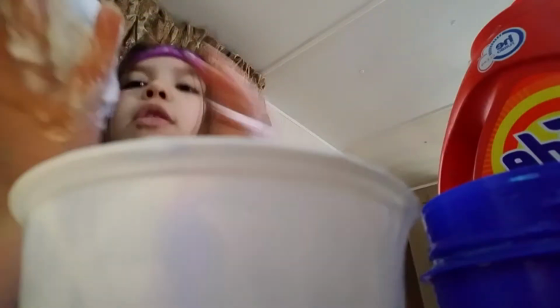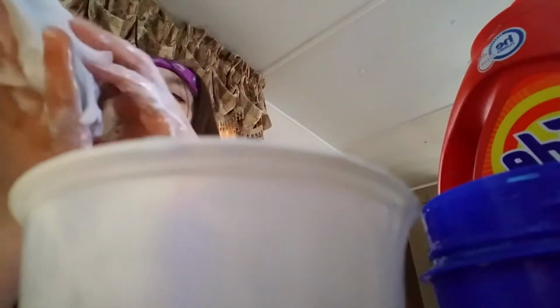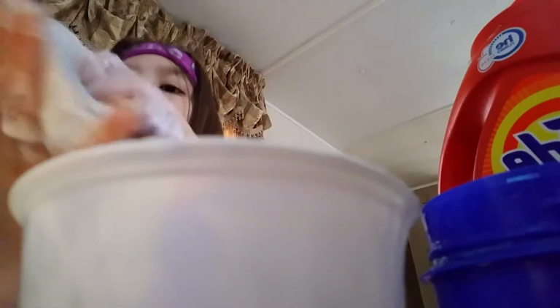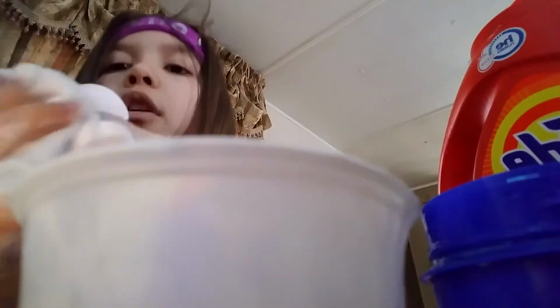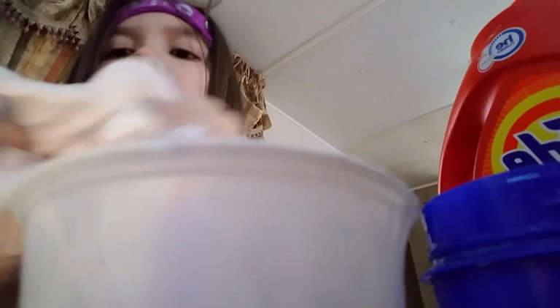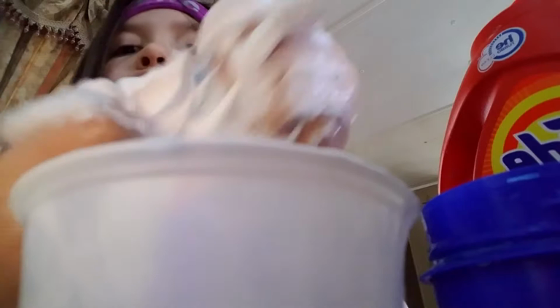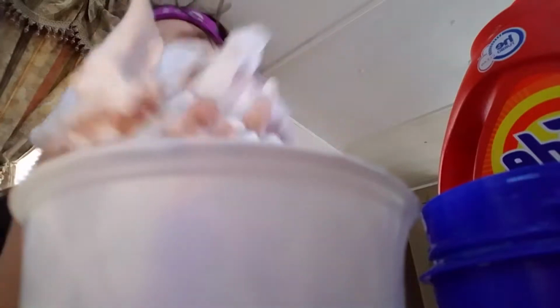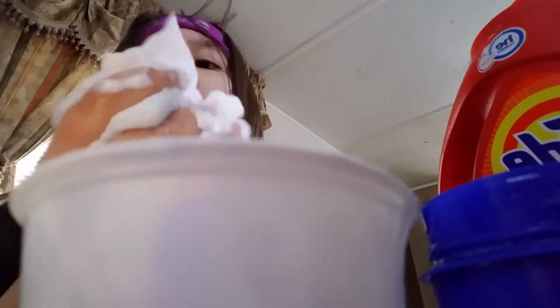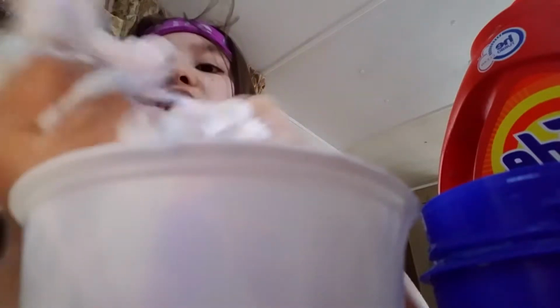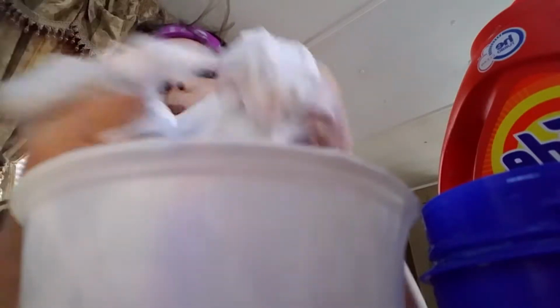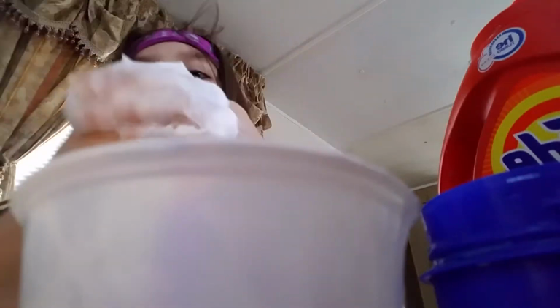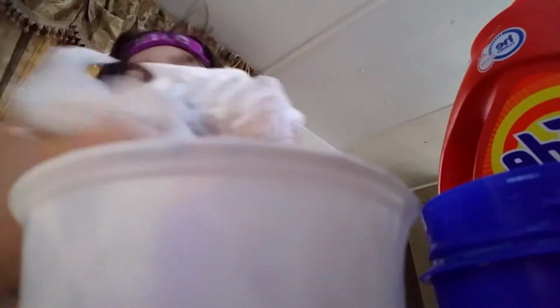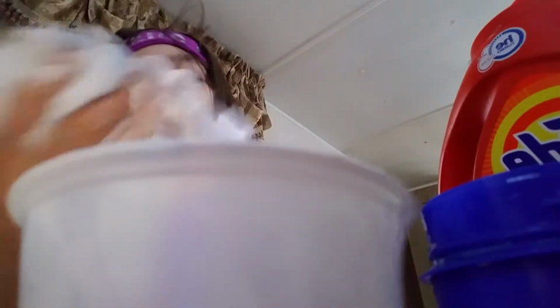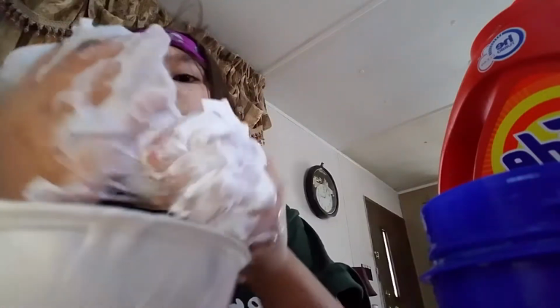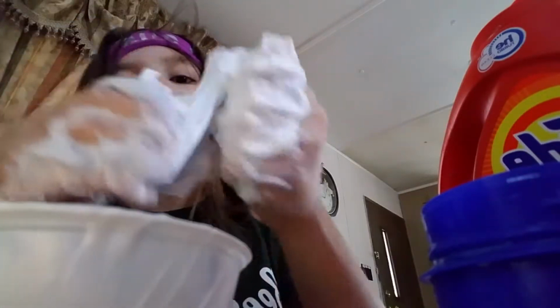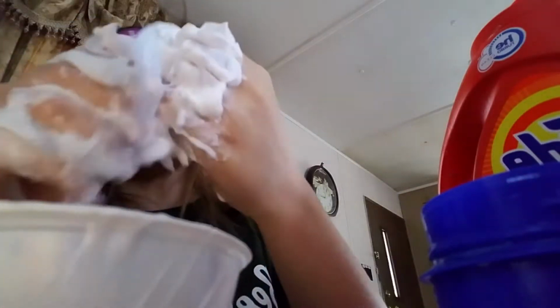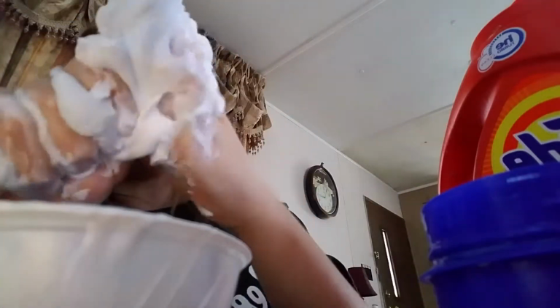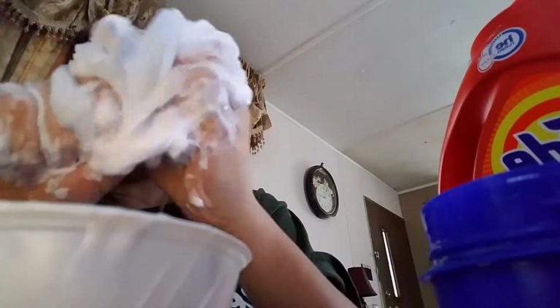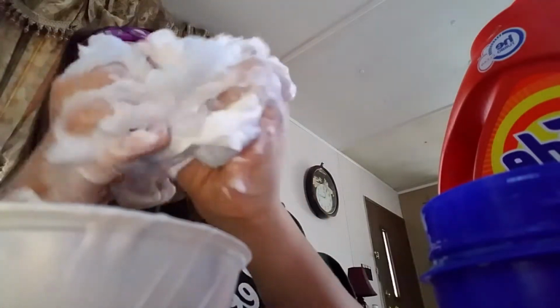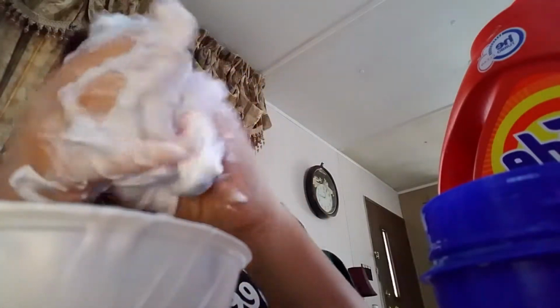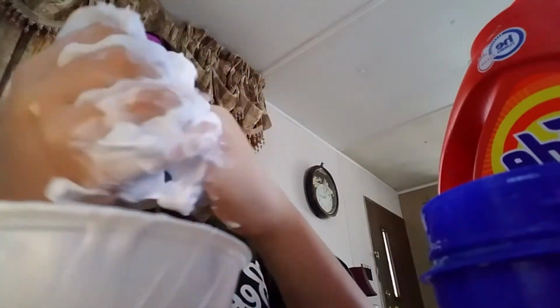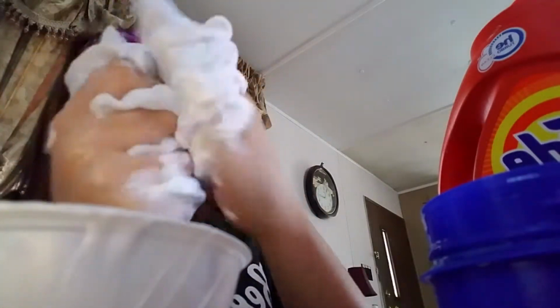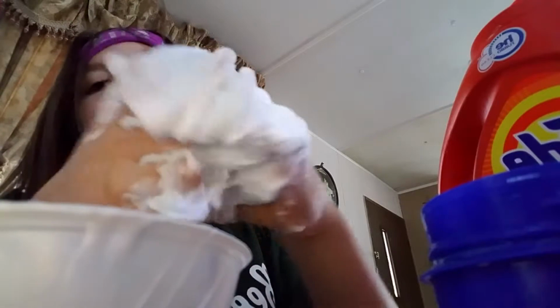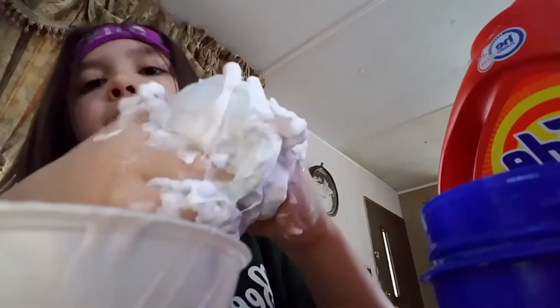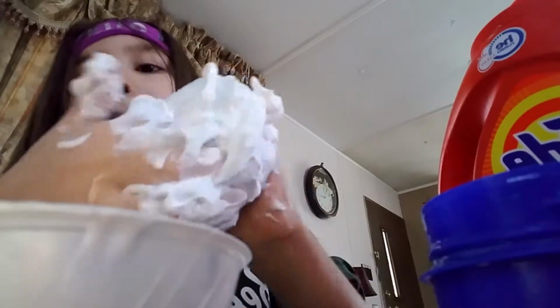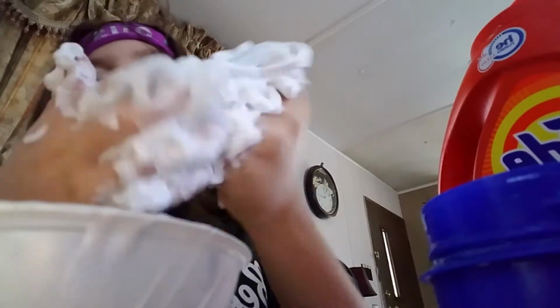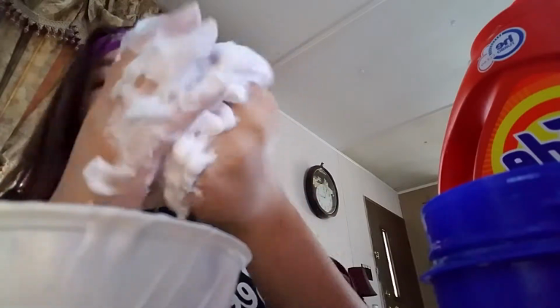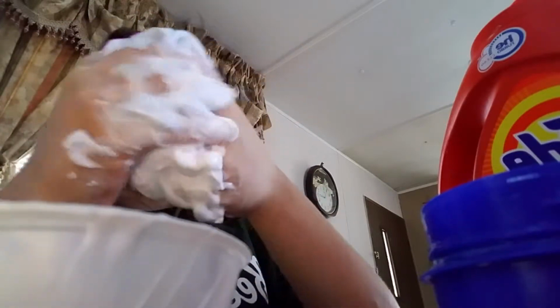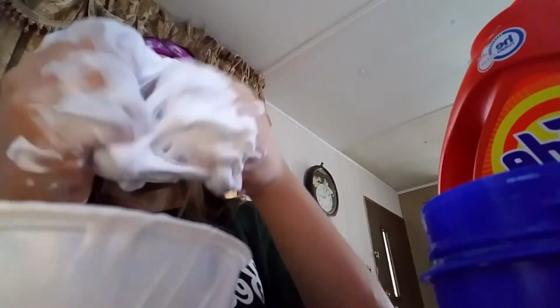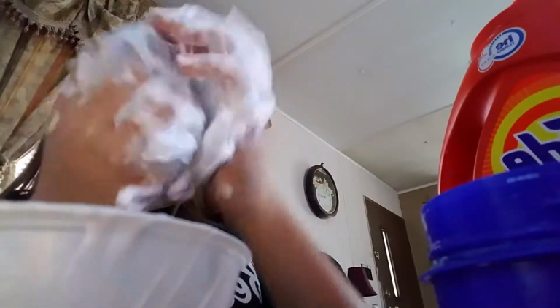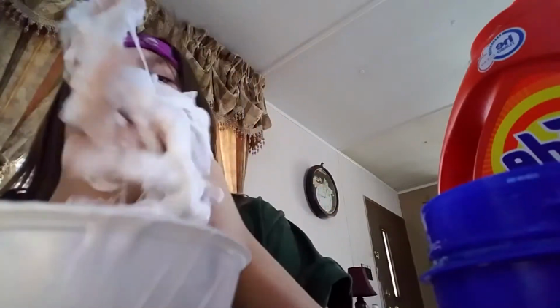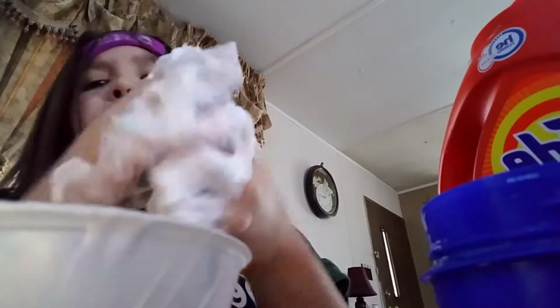Then just massage it in there. No problem with that. Messy is the best option!